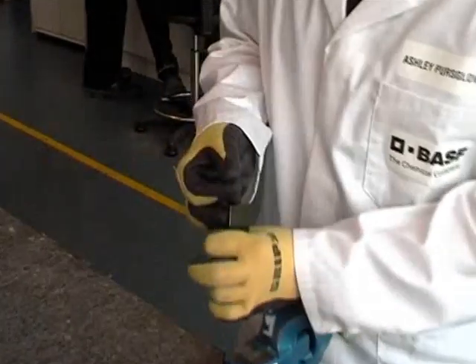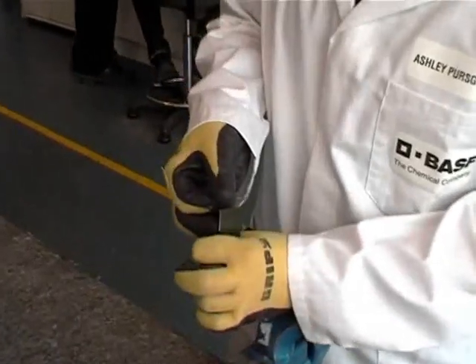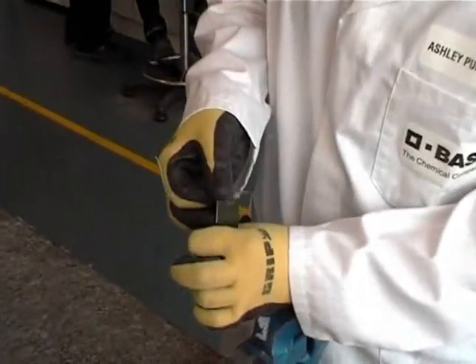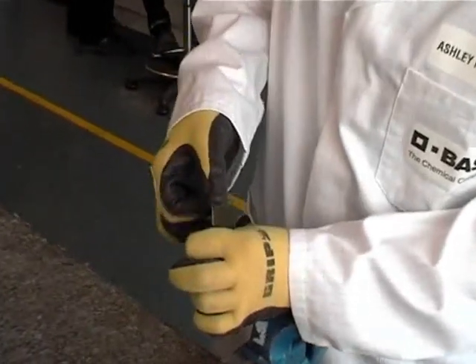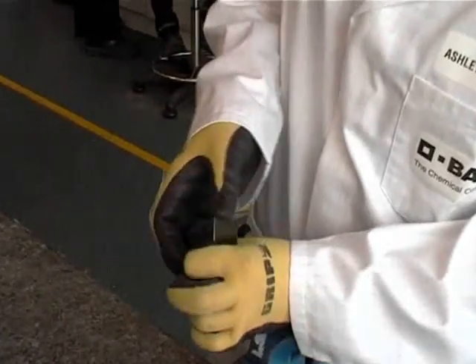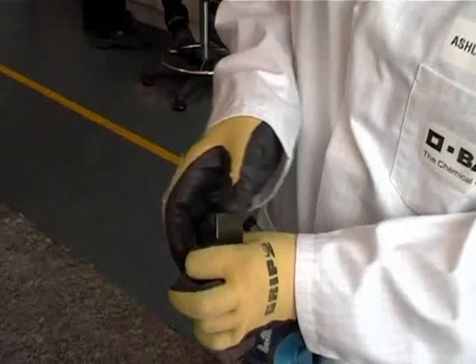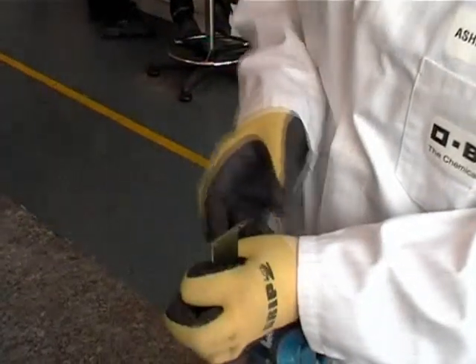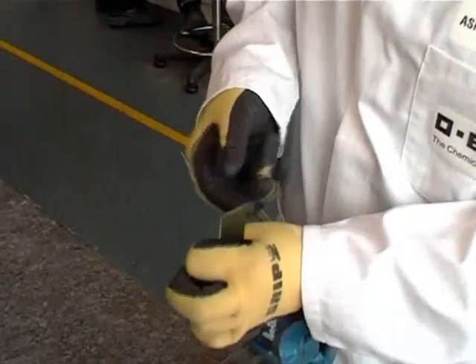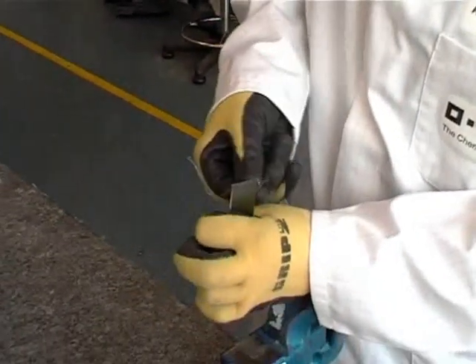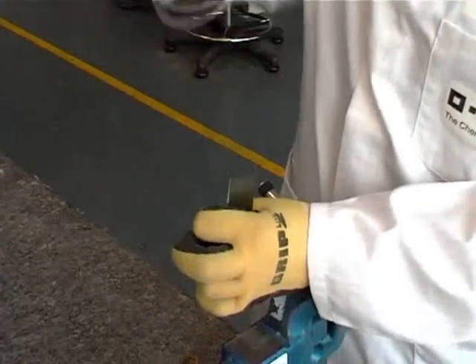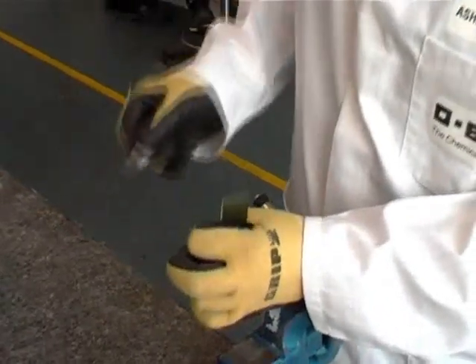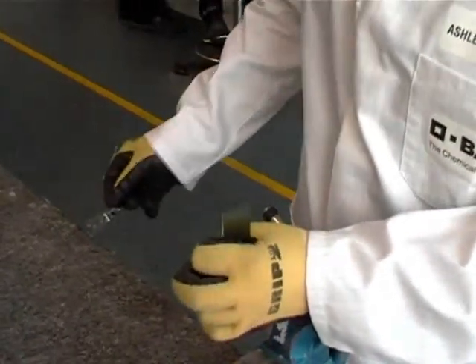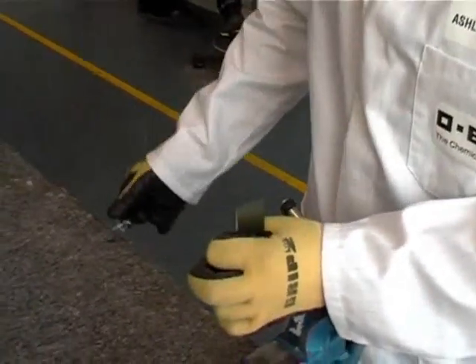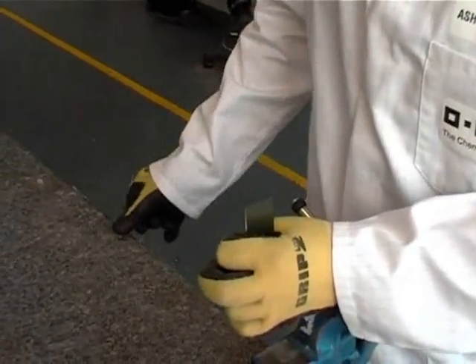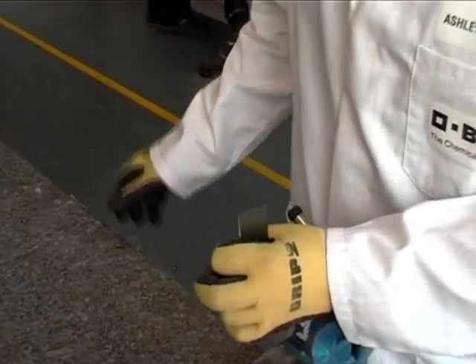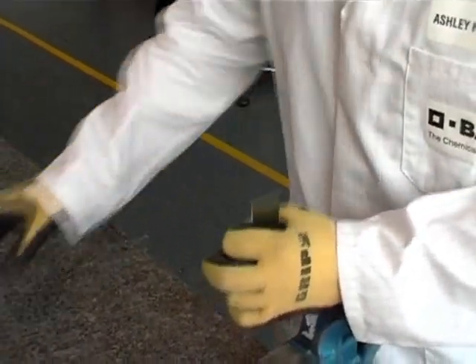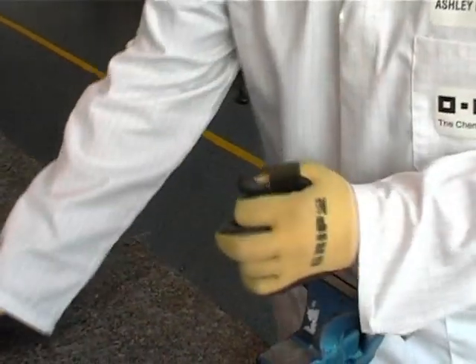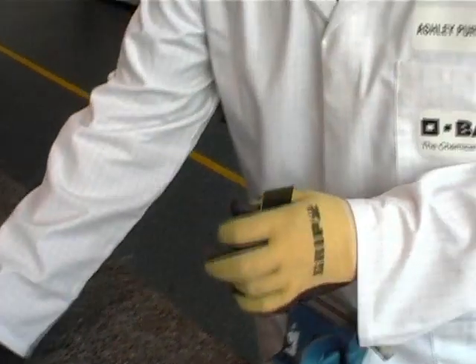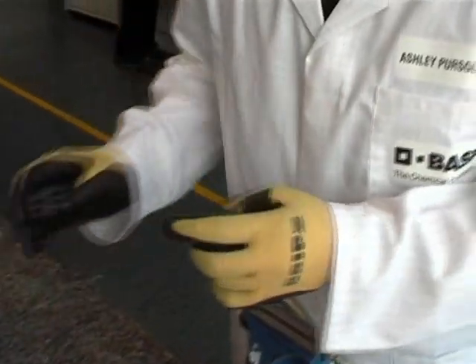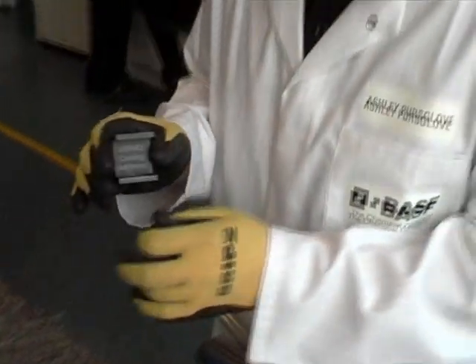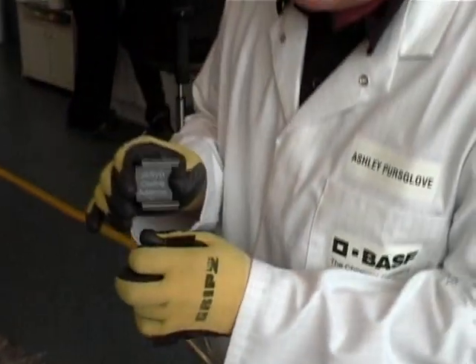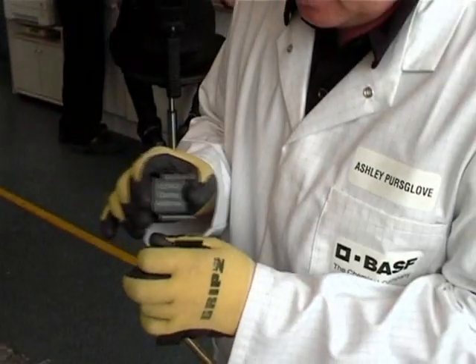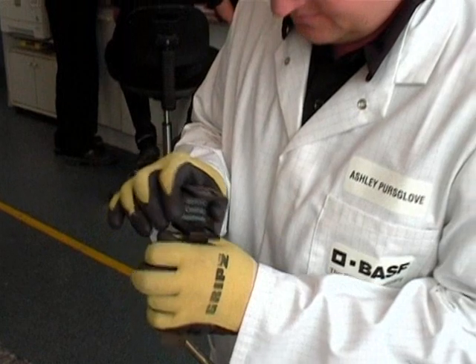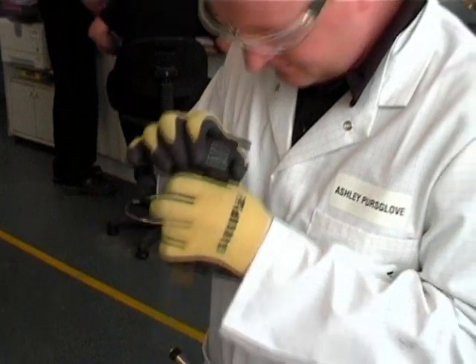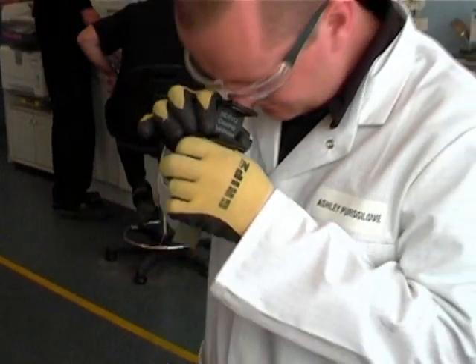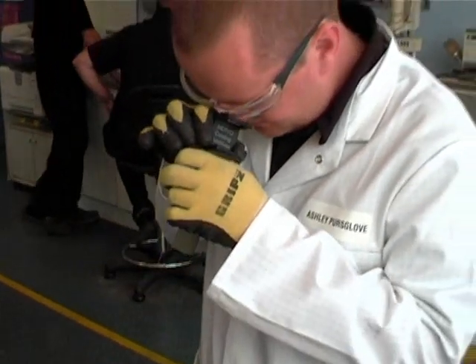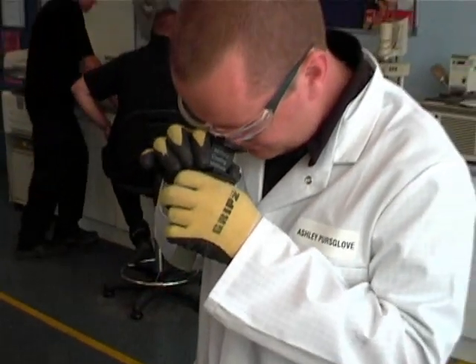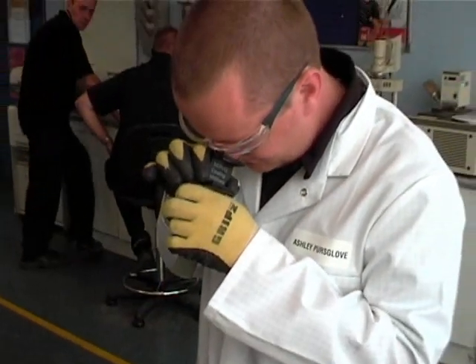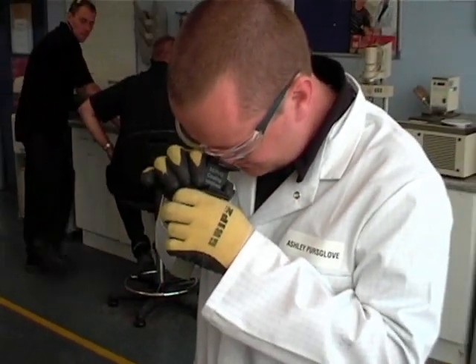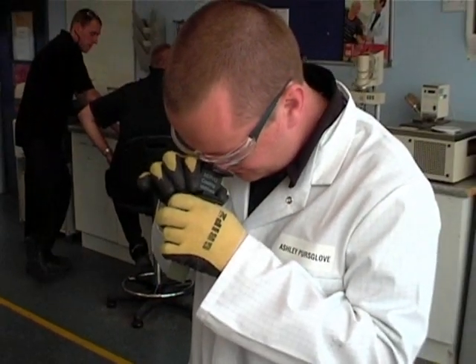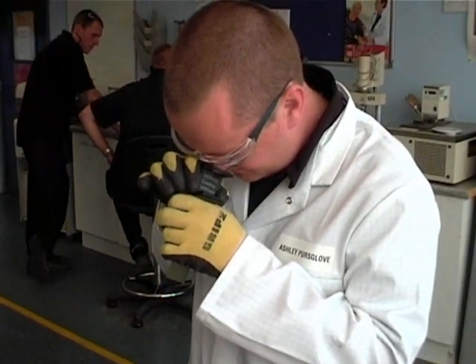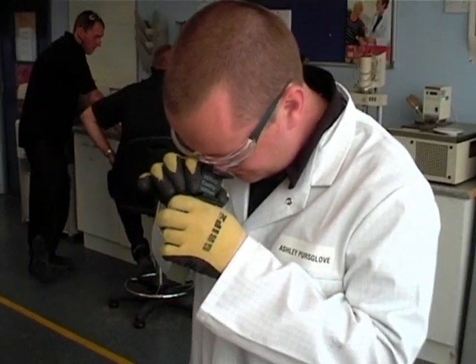To assess any cracking, self-adhesive tape is applied to the bend to remove any loose paint. When this is removed, the paint on the bend is inspected closely.